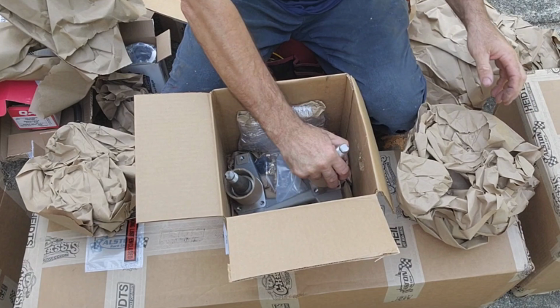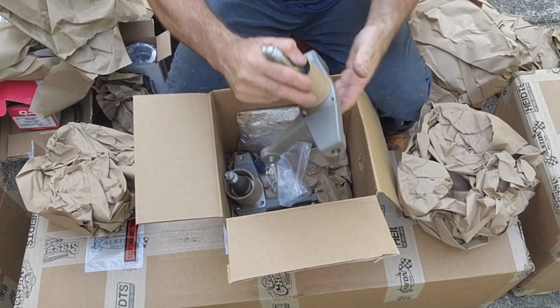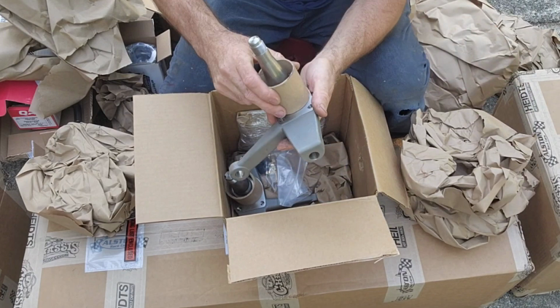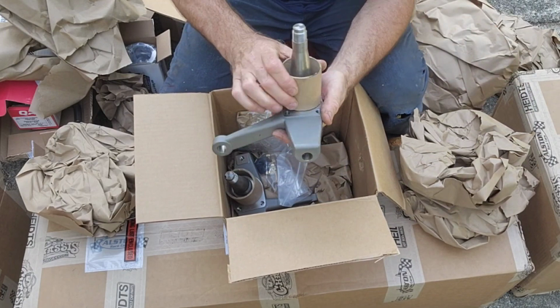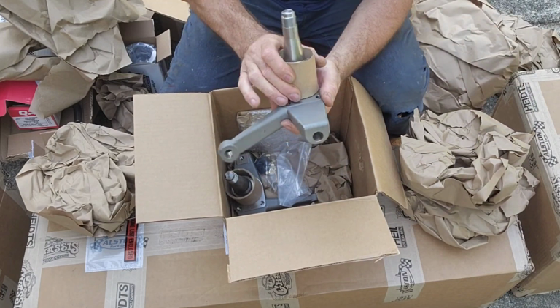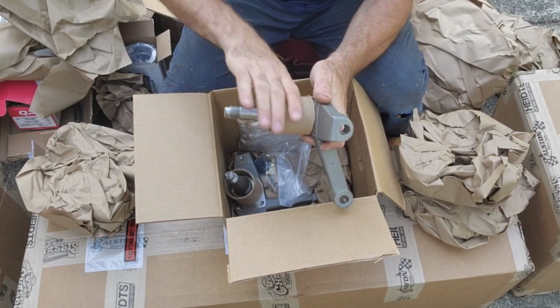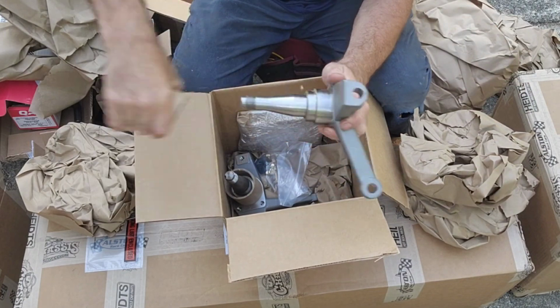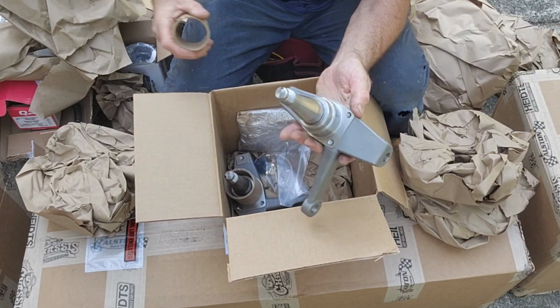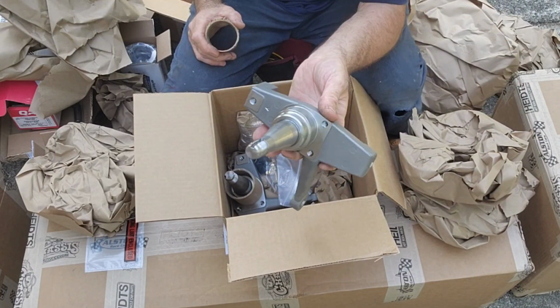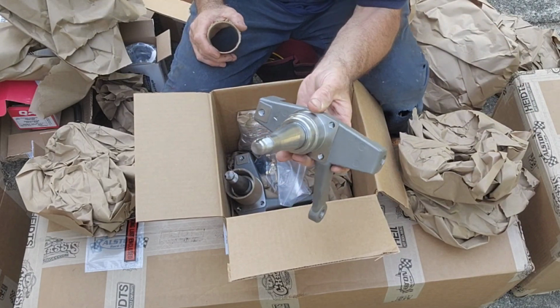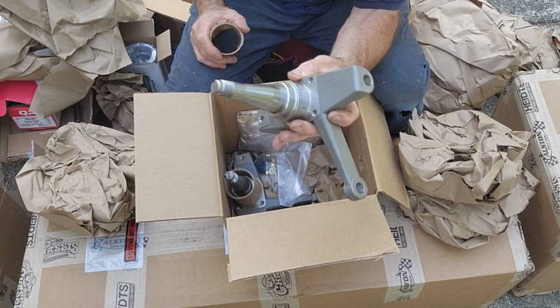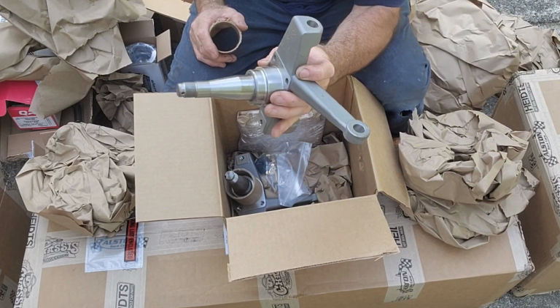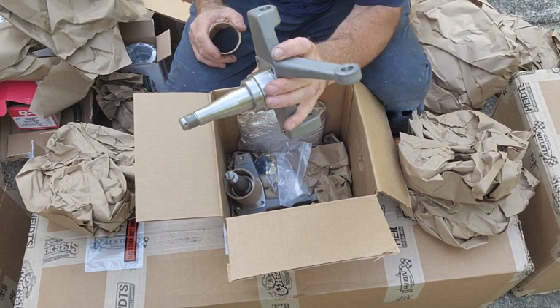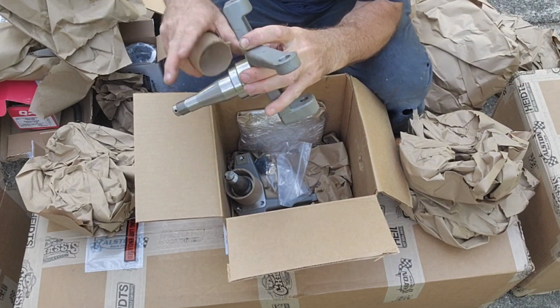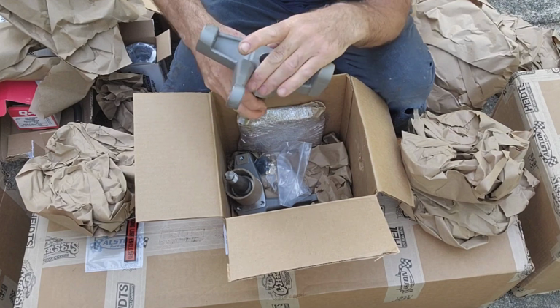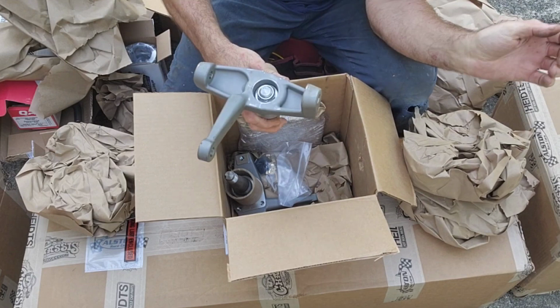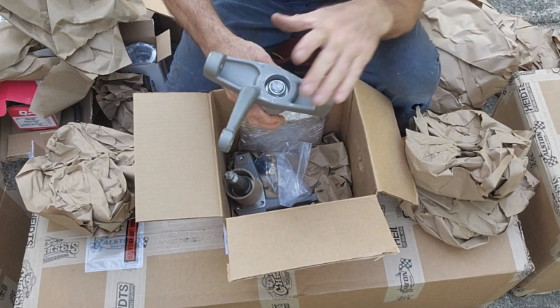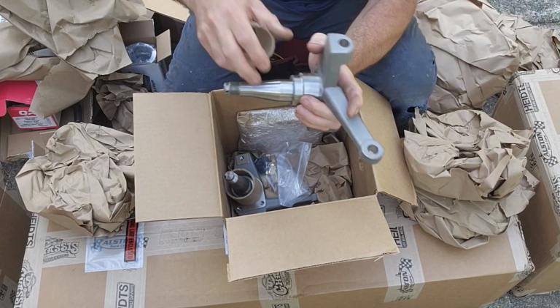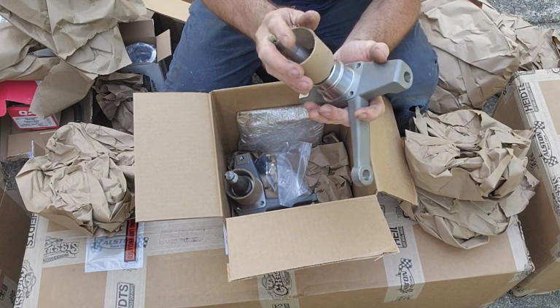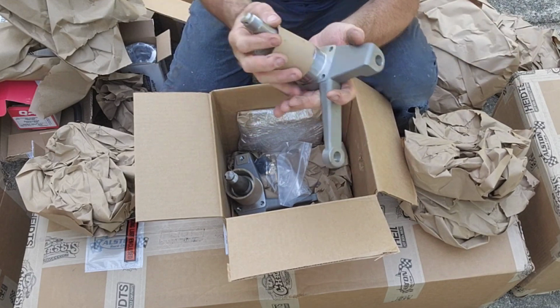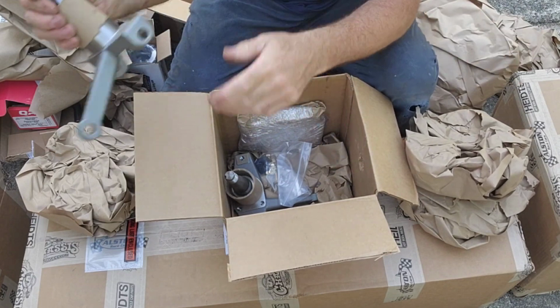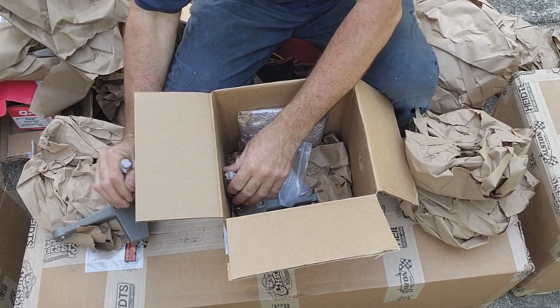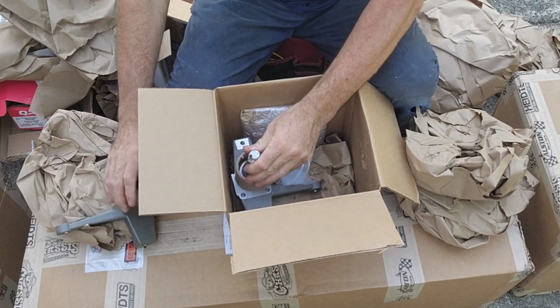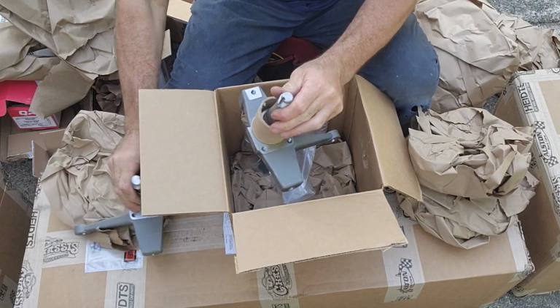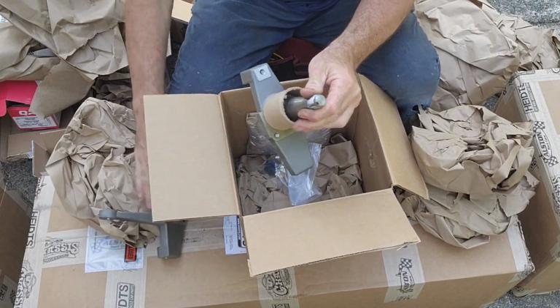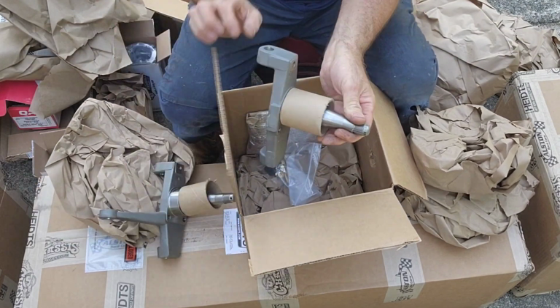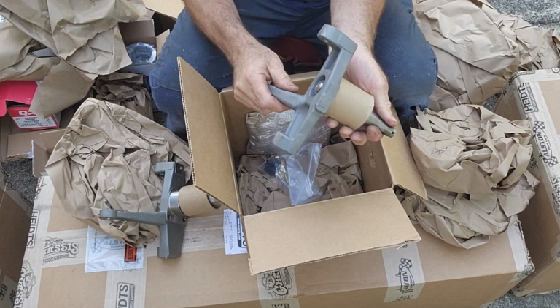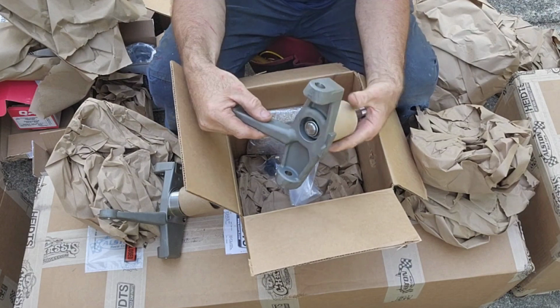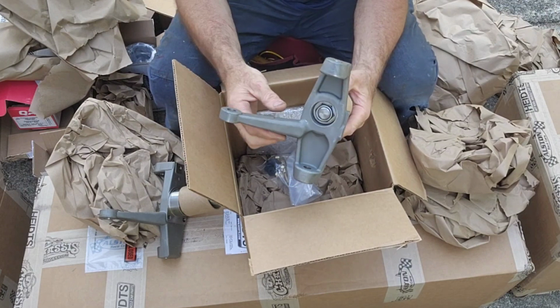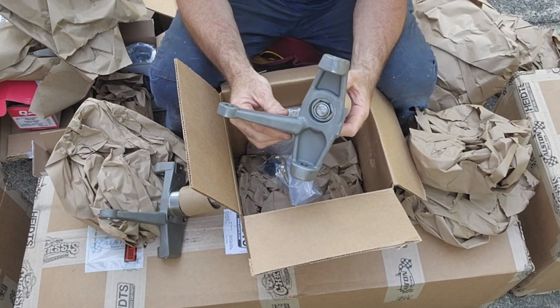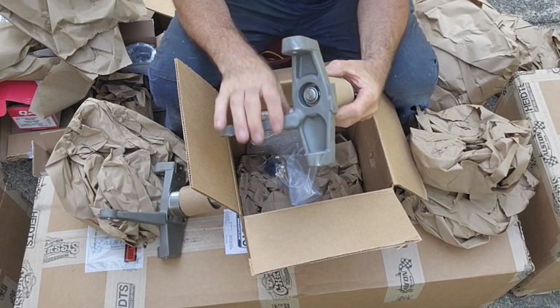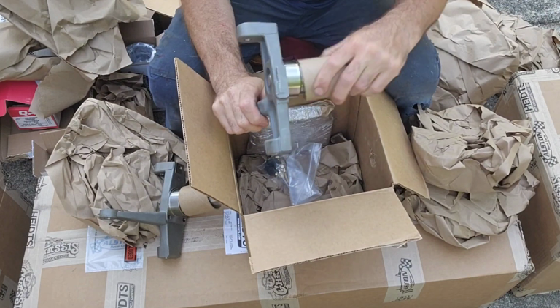These are the left and right spindles. They feel like they are made out of aluminum, and the shaft is steel of some sort. It looks like it has been pressed in.